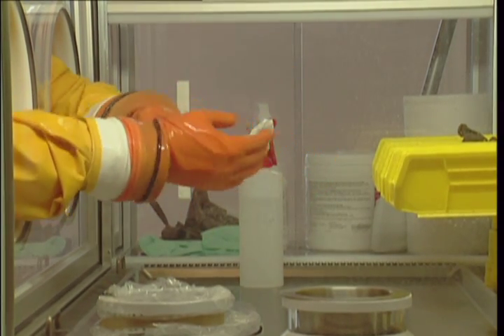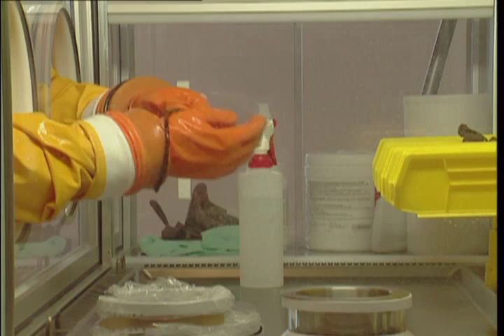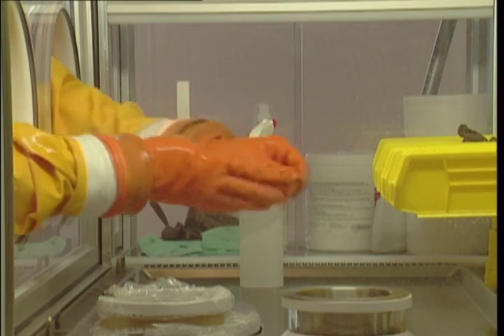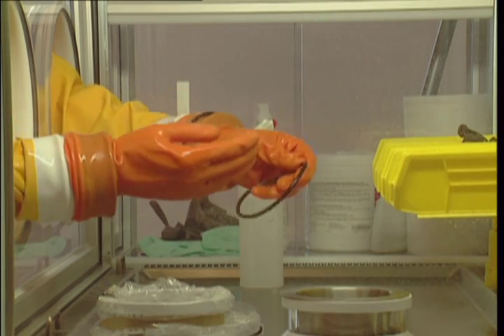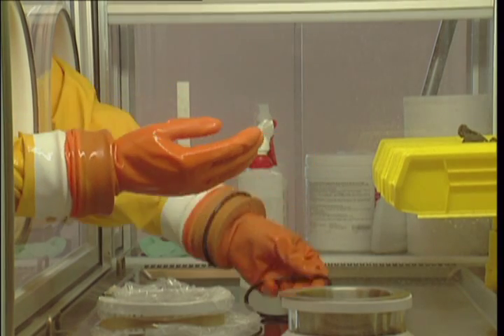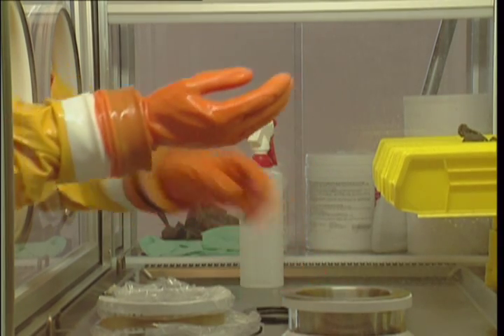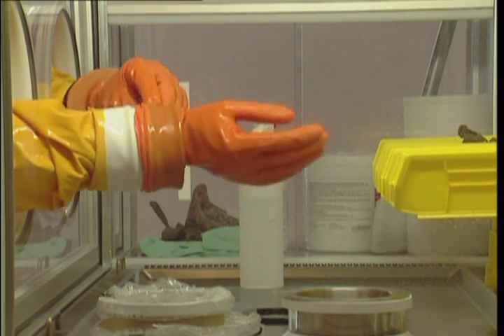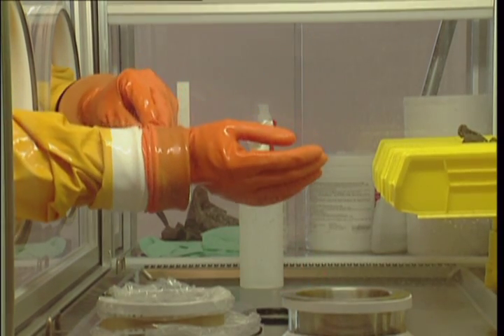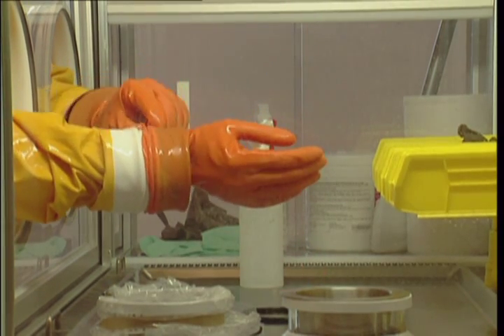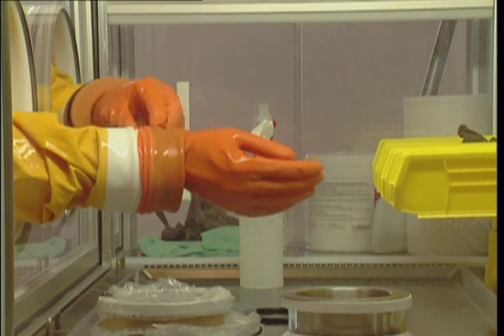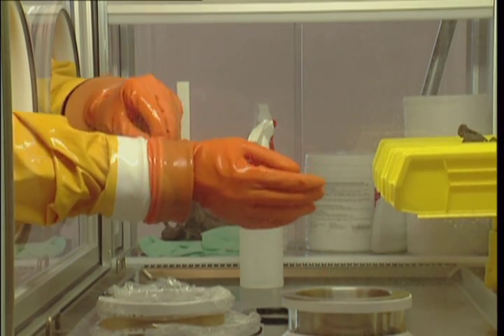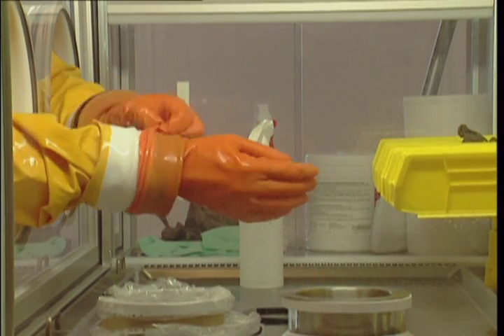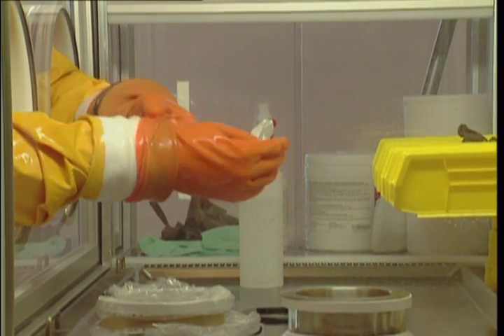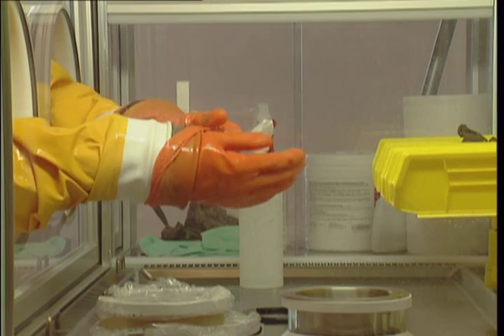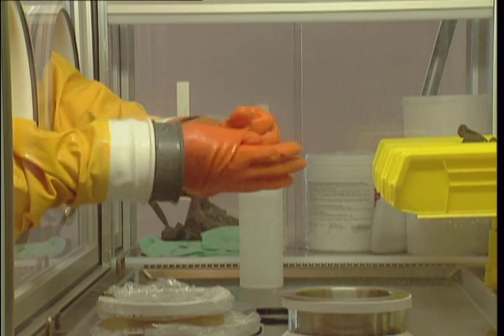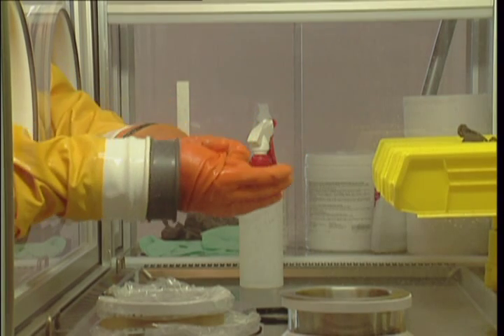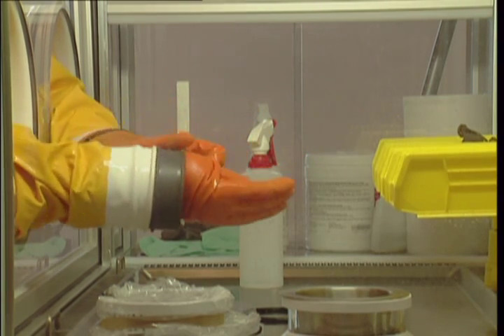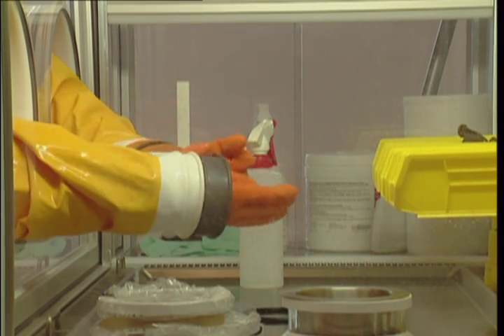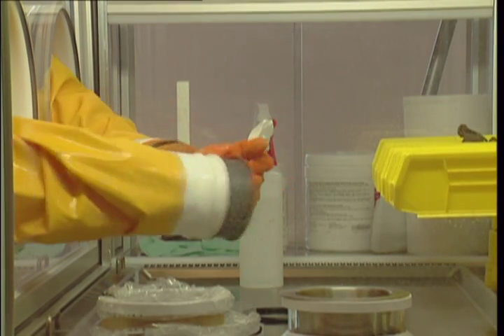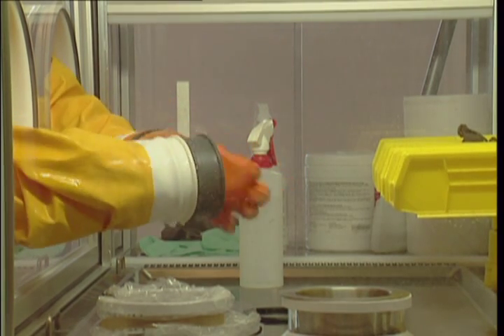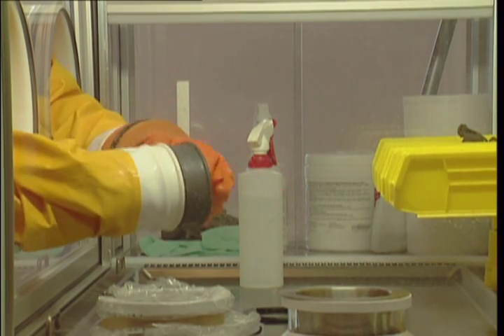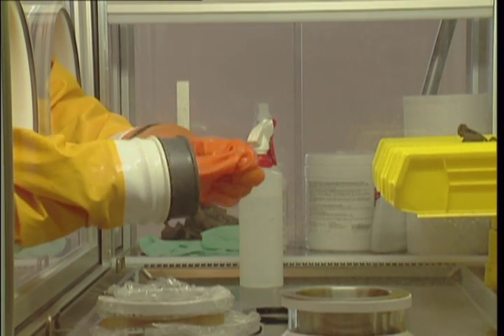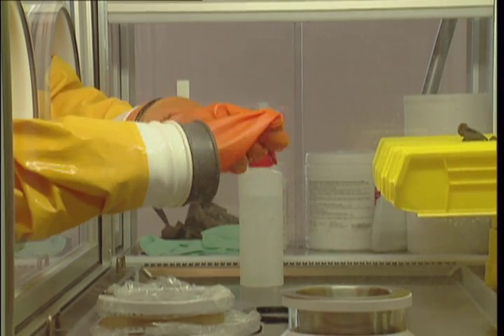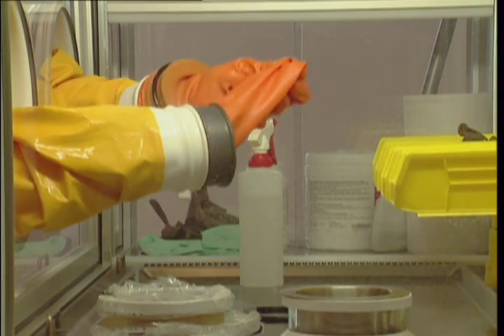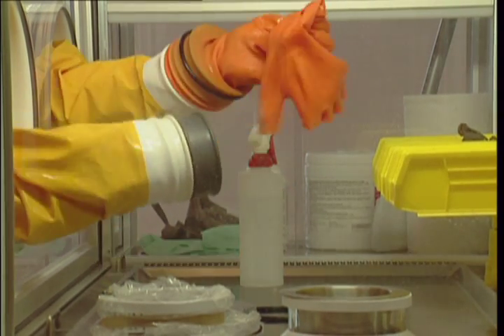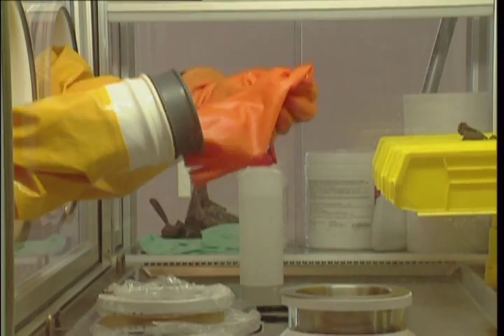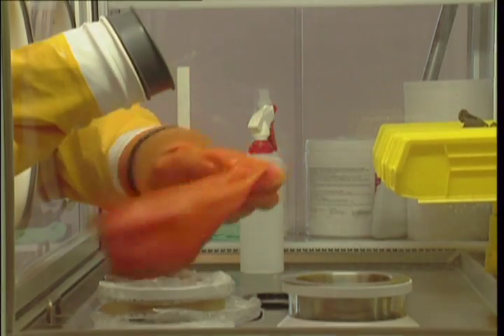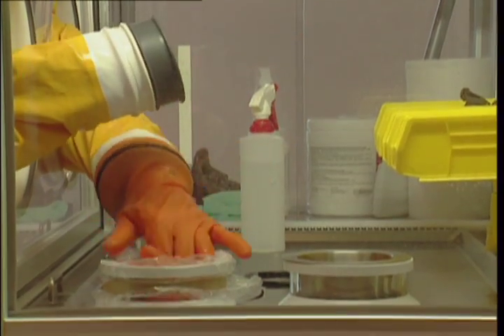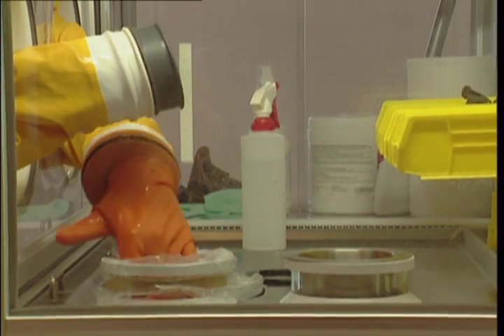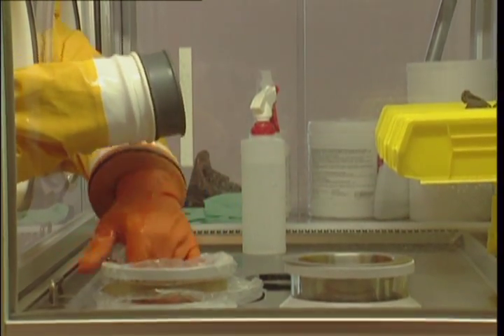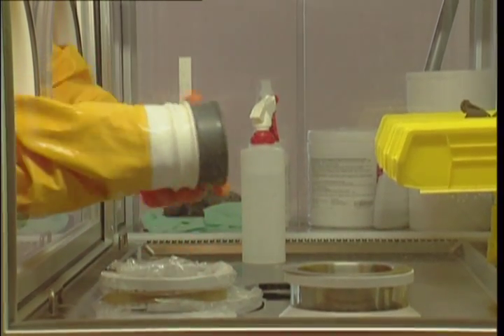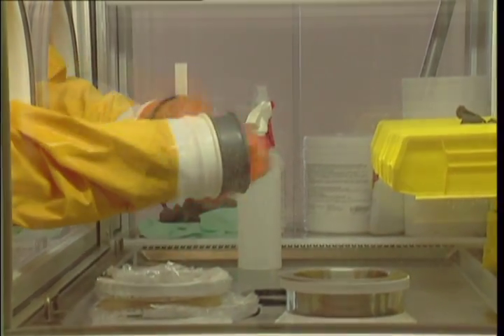Using the thumb to firmly hold down the cuff of the first glove, remove the nitrile o-ring that holds down the glove. Carefully bring the cuff of the glove down to the edge of the grey cuff ring.